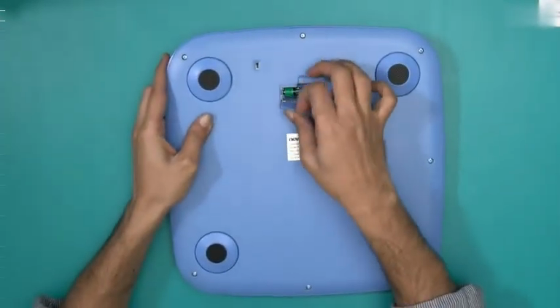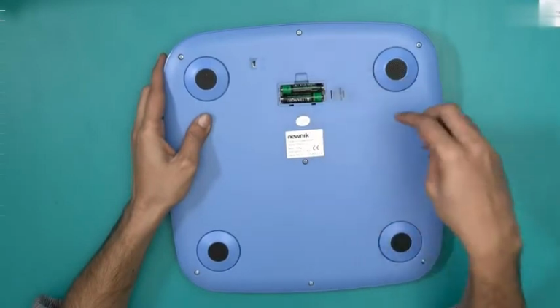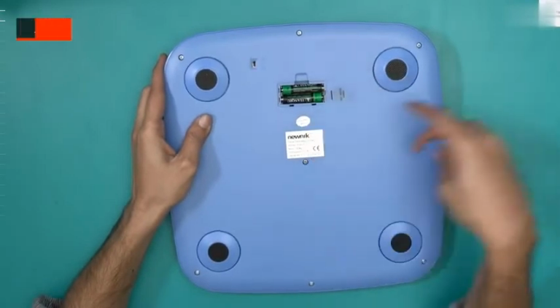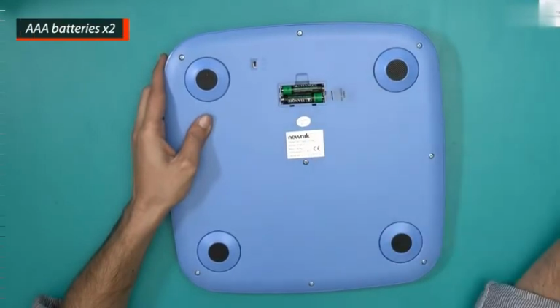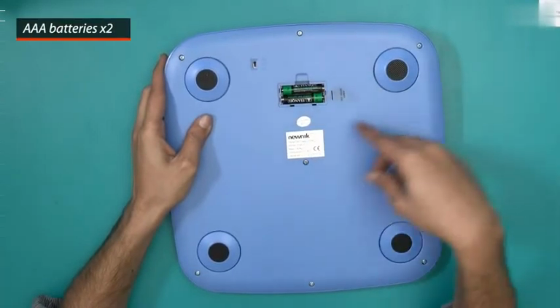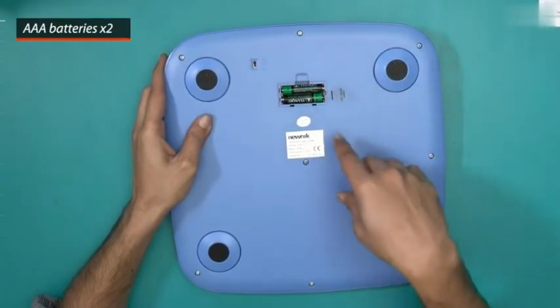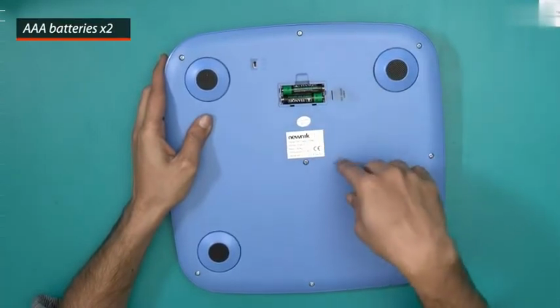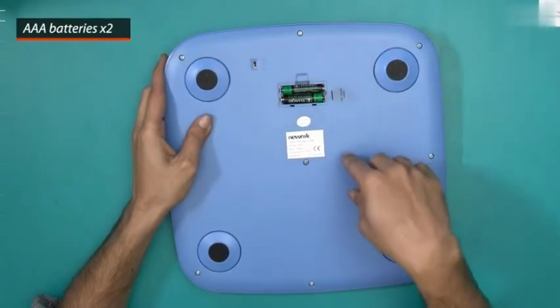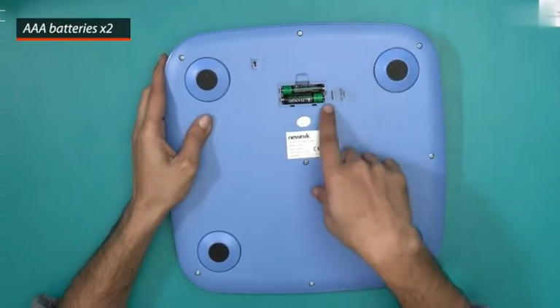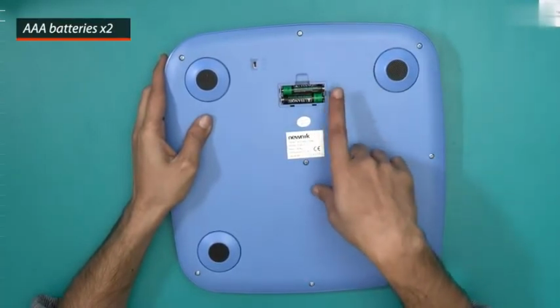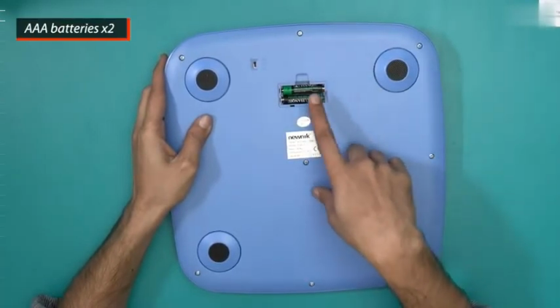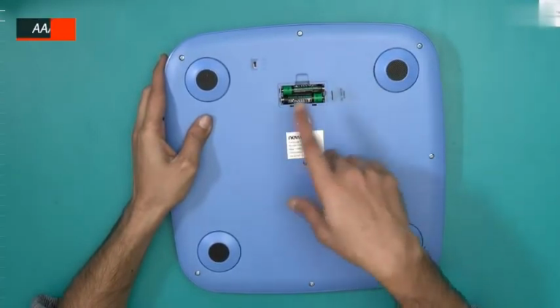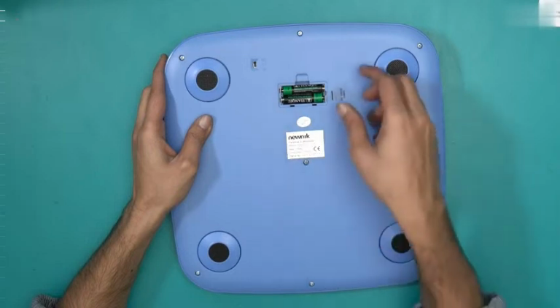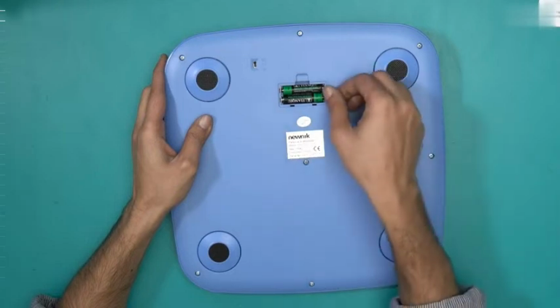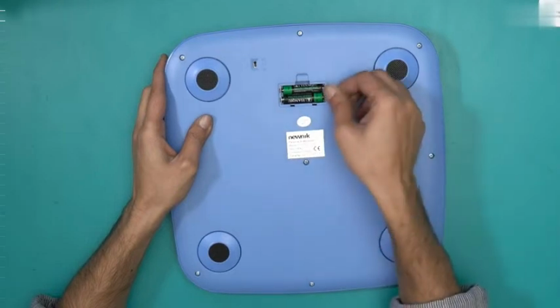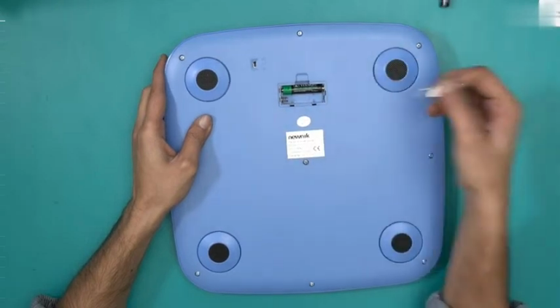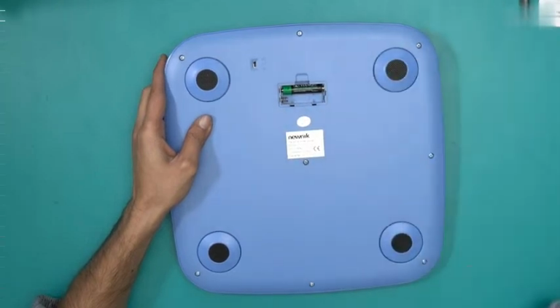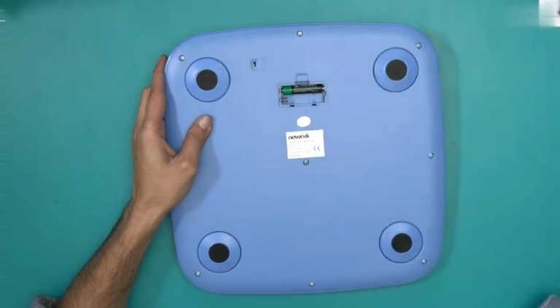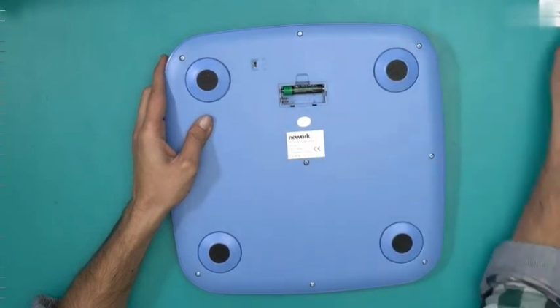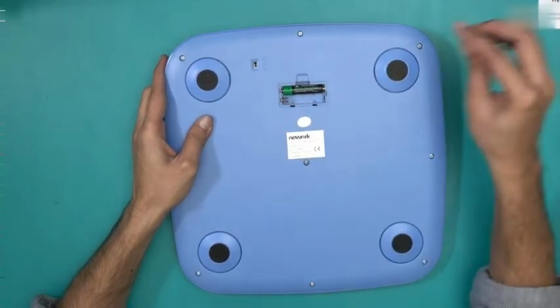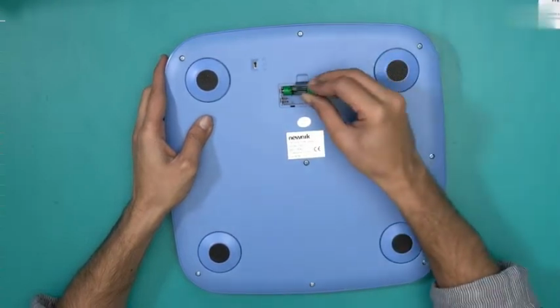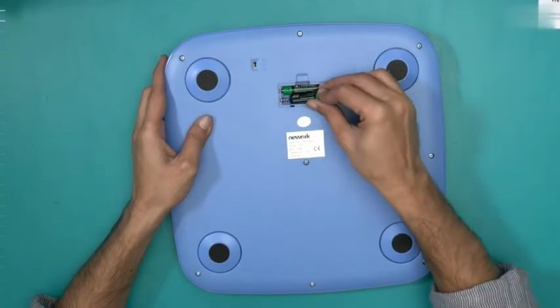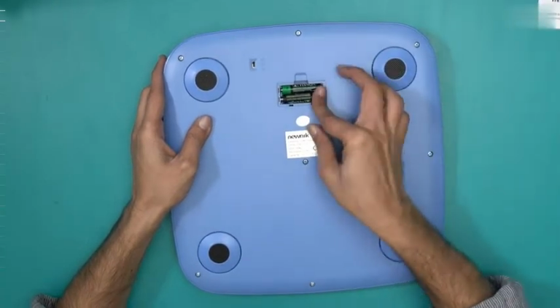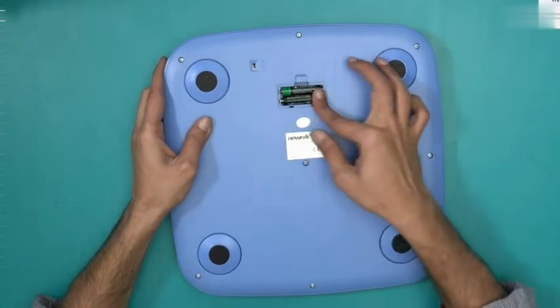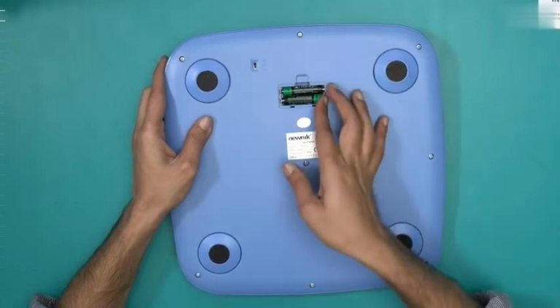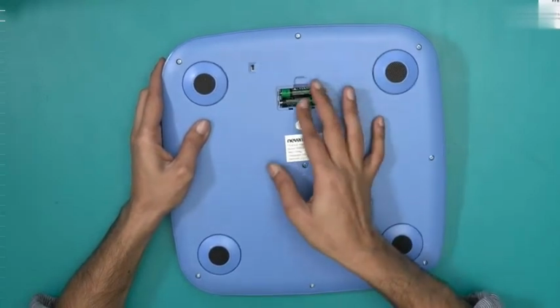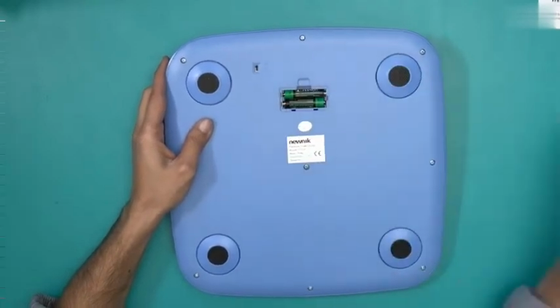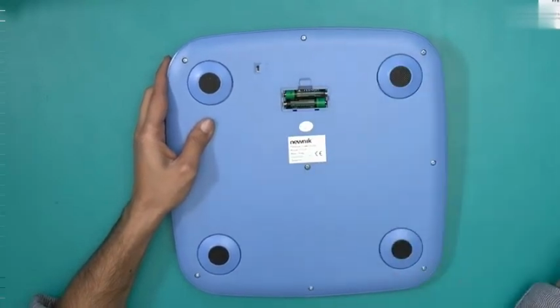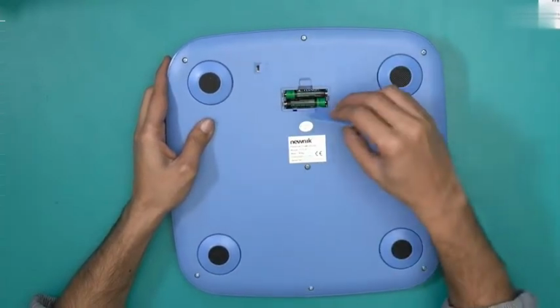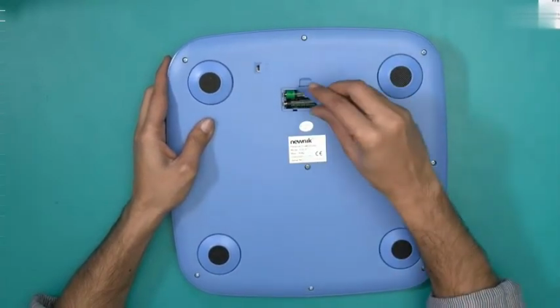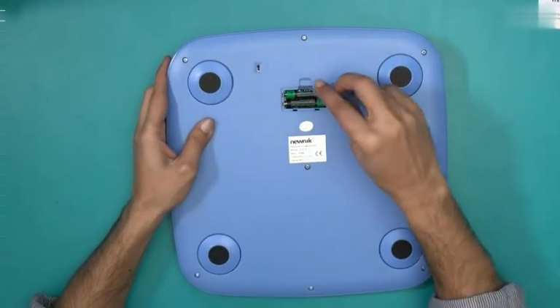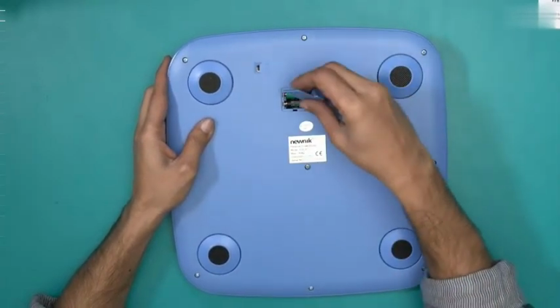And this is where the batteries are. These are the two AAA batteries that operate this particular device. But this plastic strip is preventing it from connecting, so let me just remove that and put the battery back in. Almost immediately we have display.